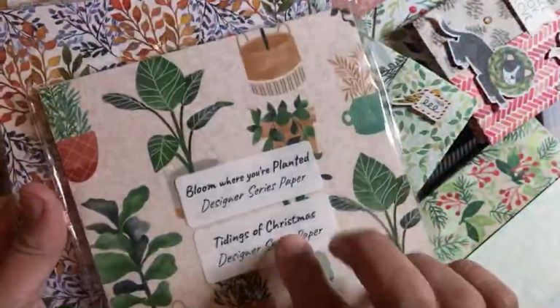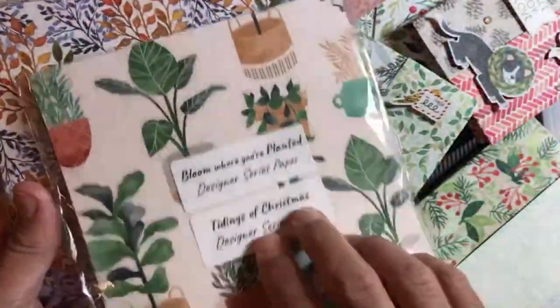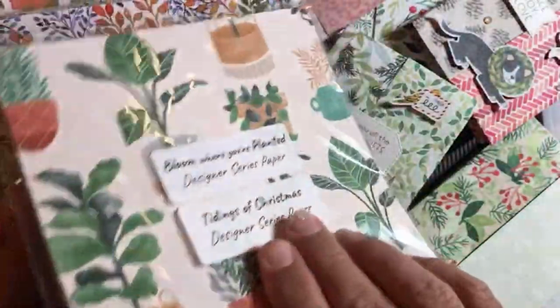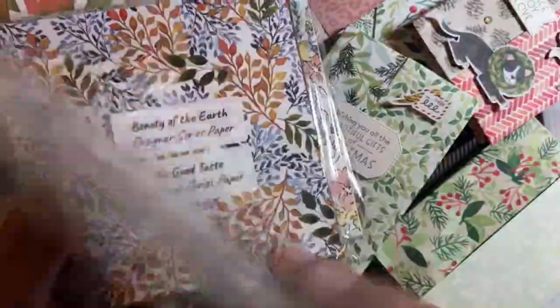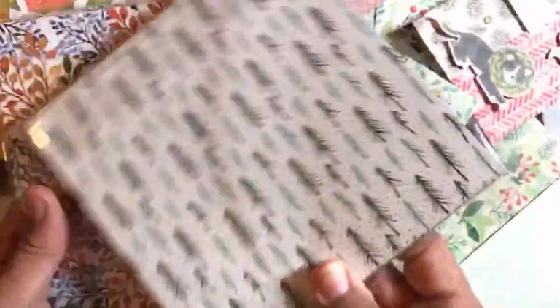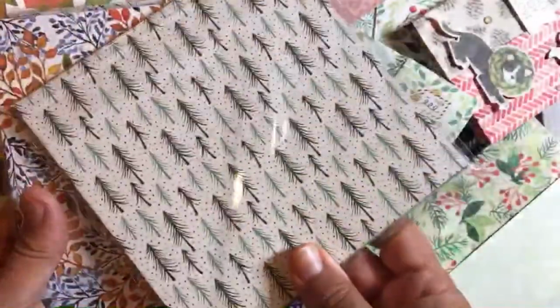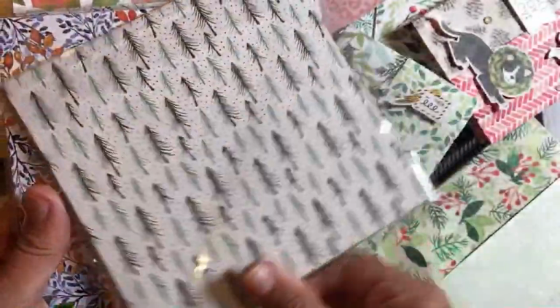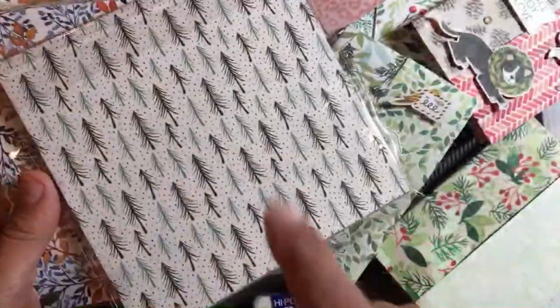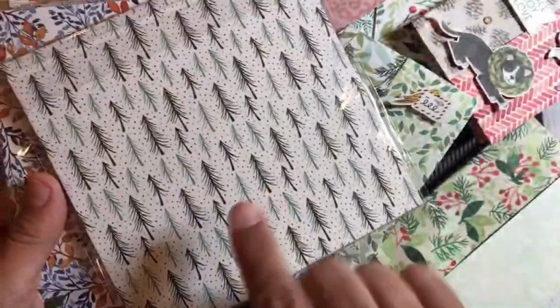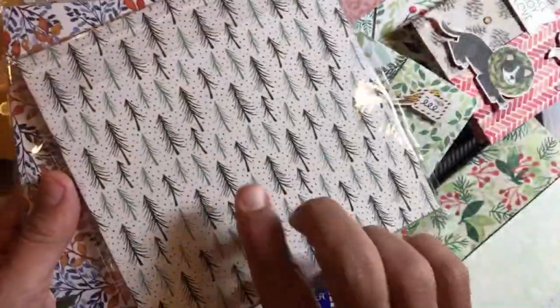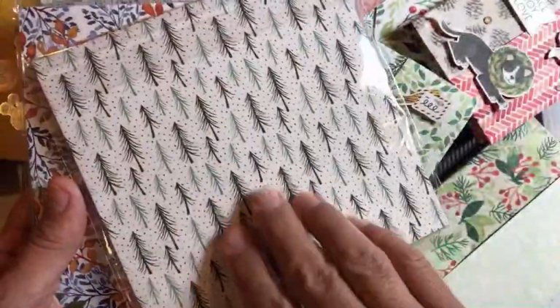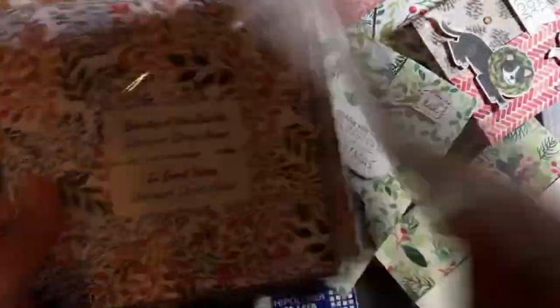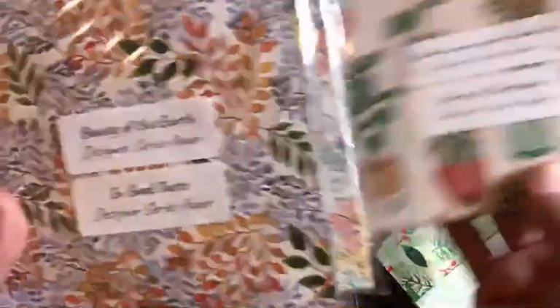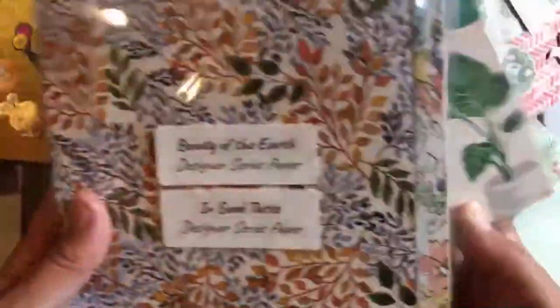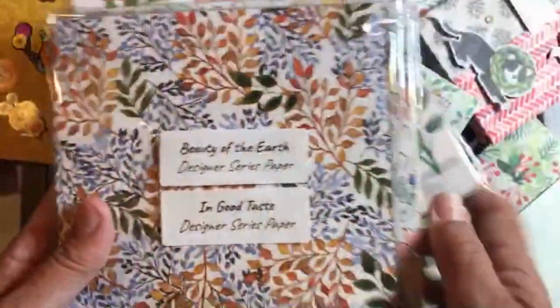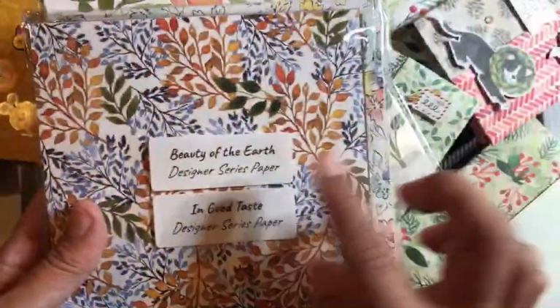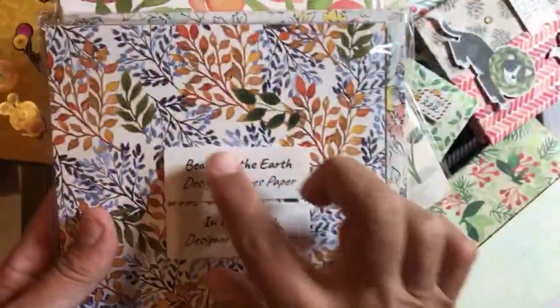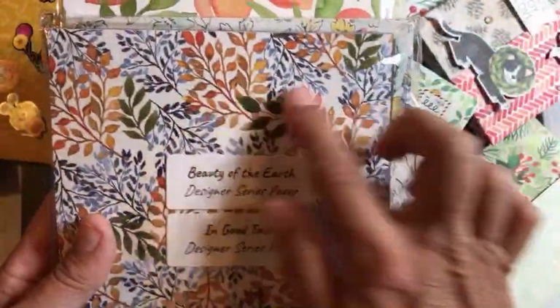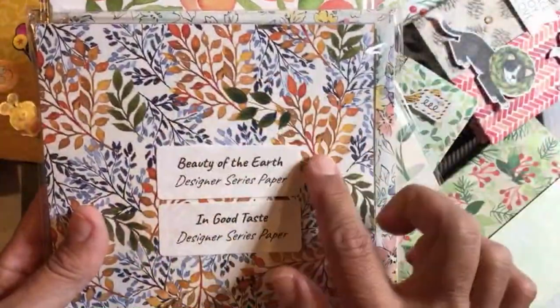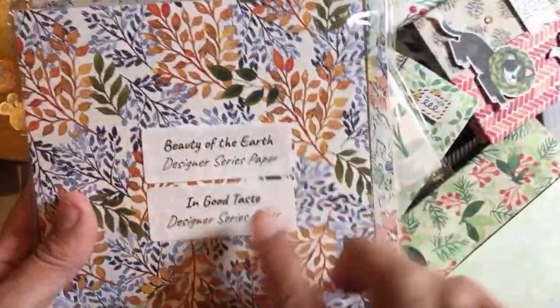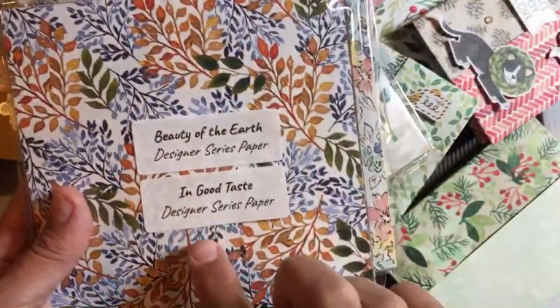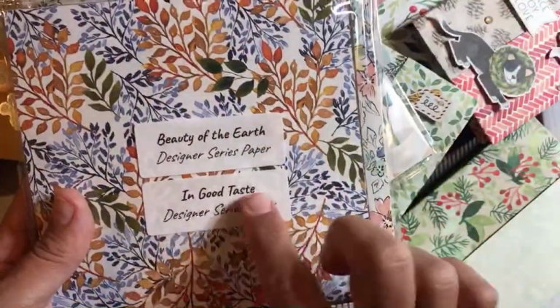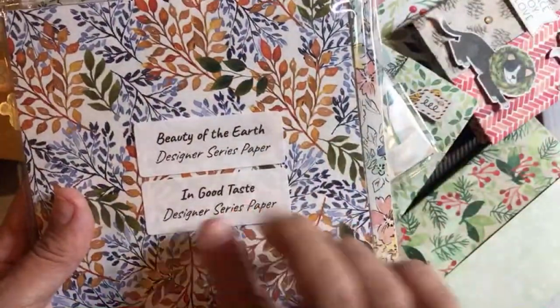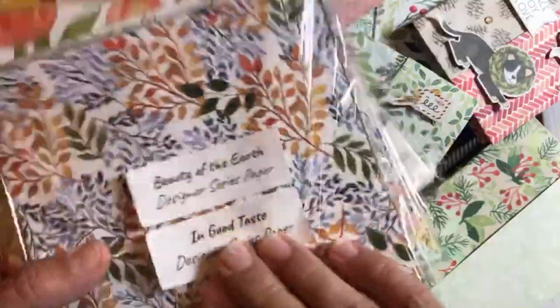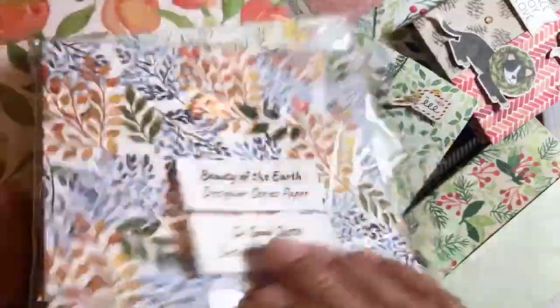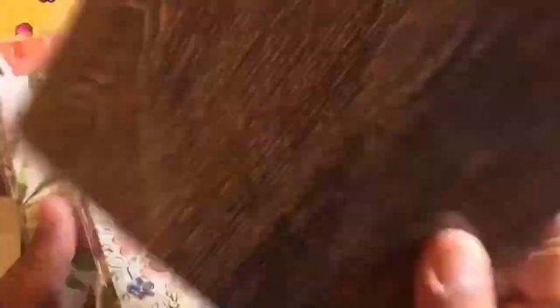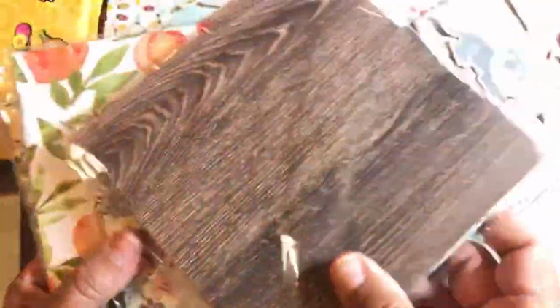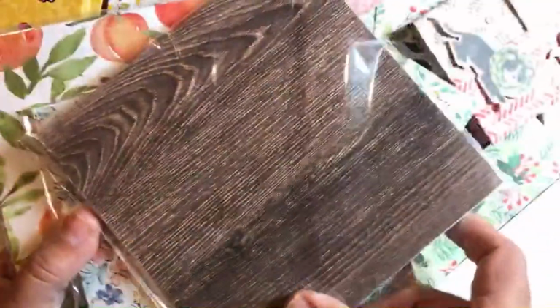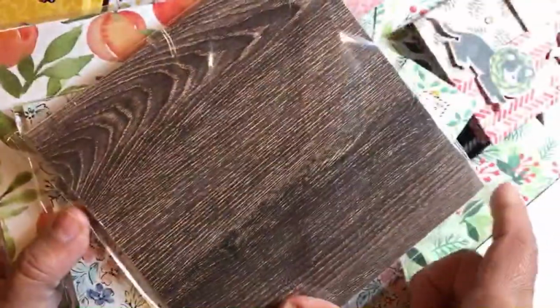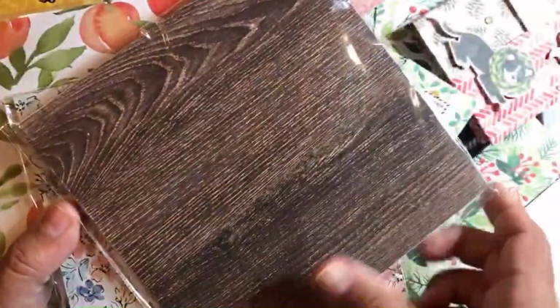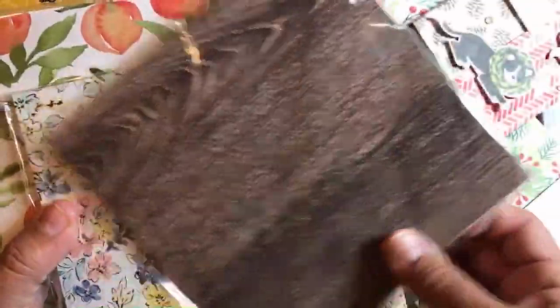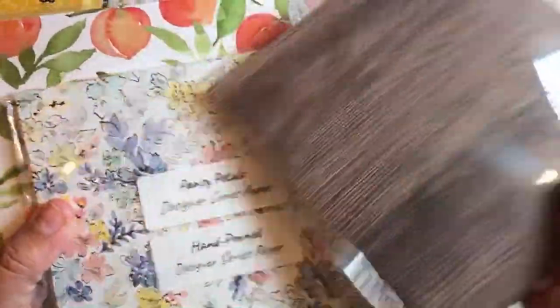Tidings at Christmas is on sale because it's annual catalog. Beauty of the Earth is on sale. In Good Taste is on sale.